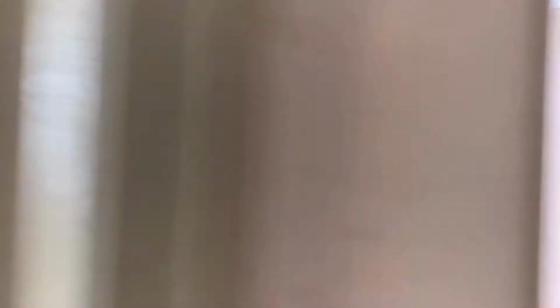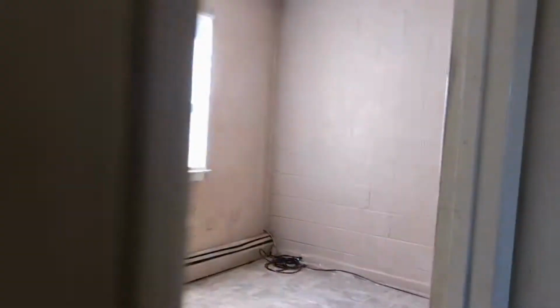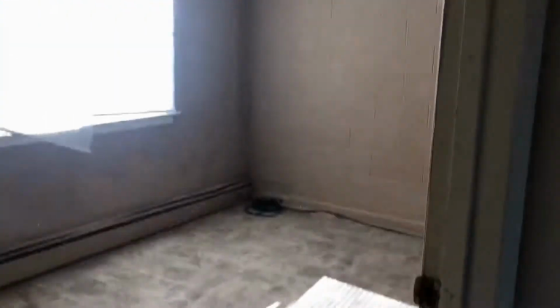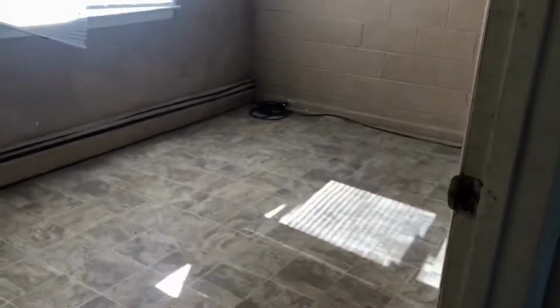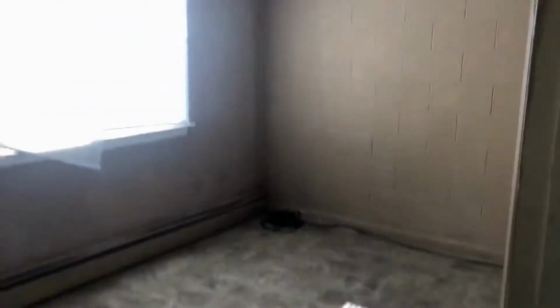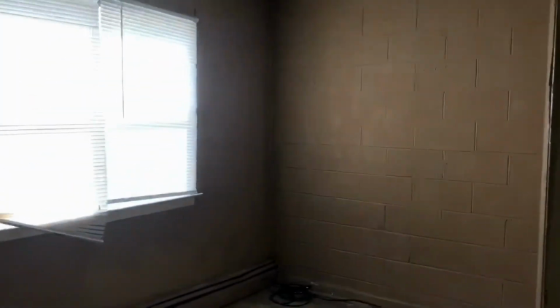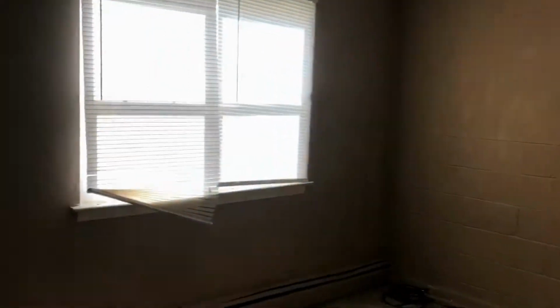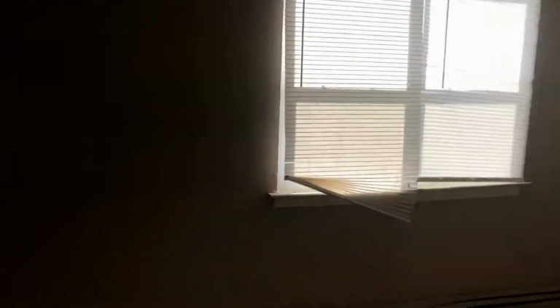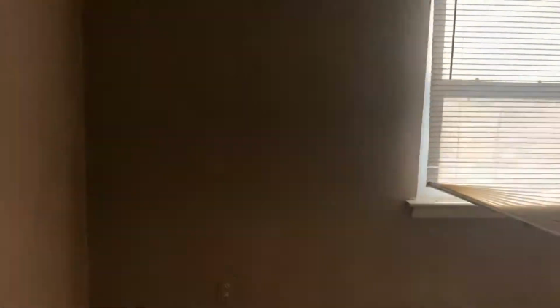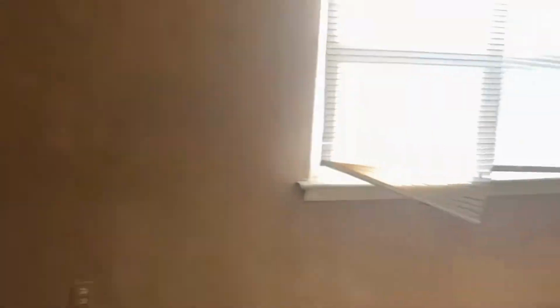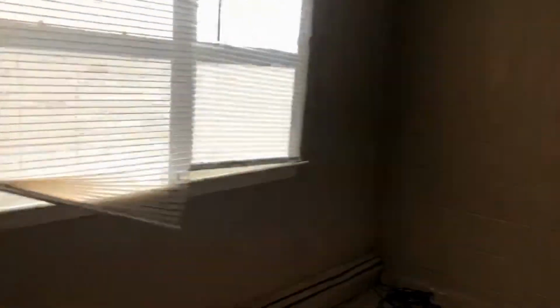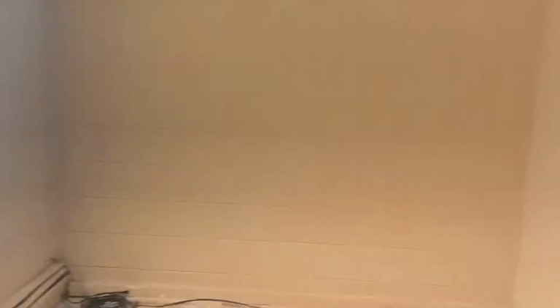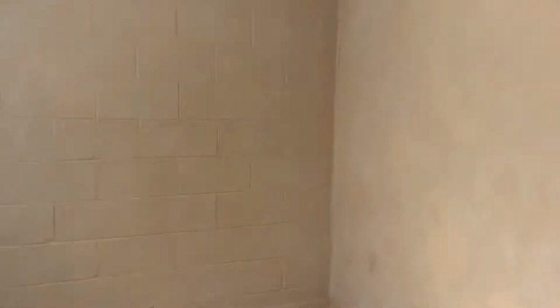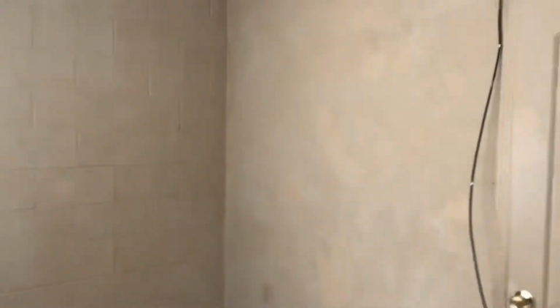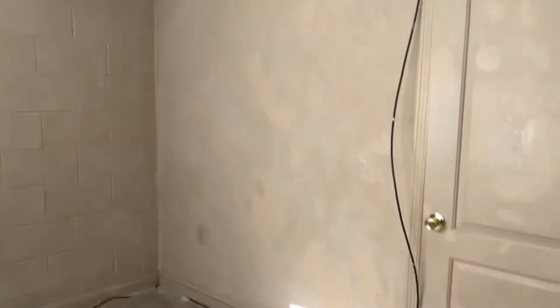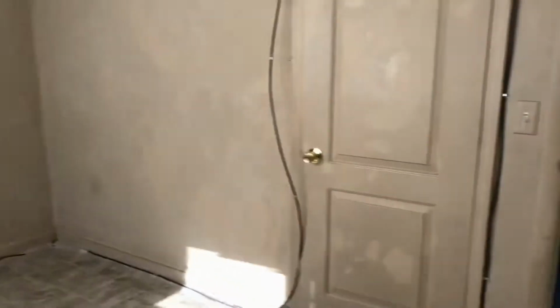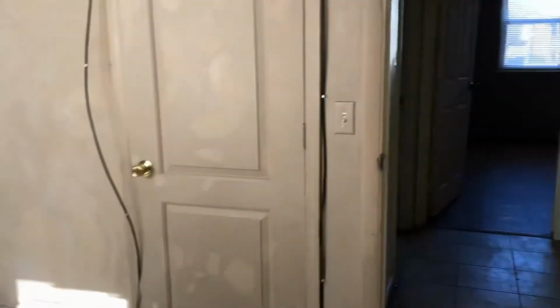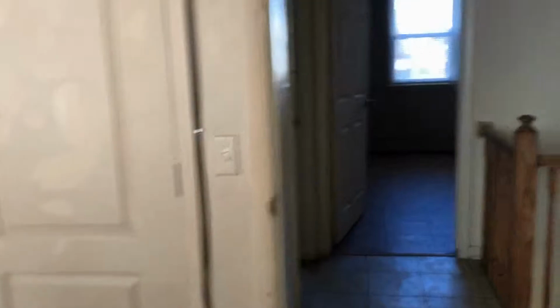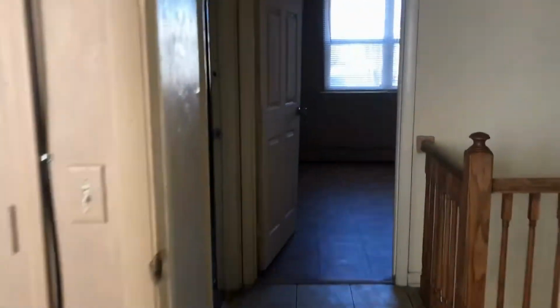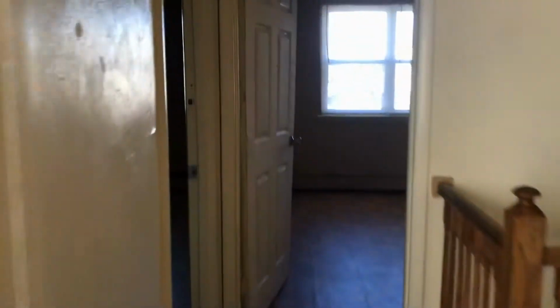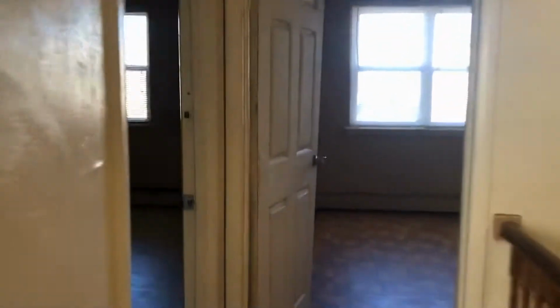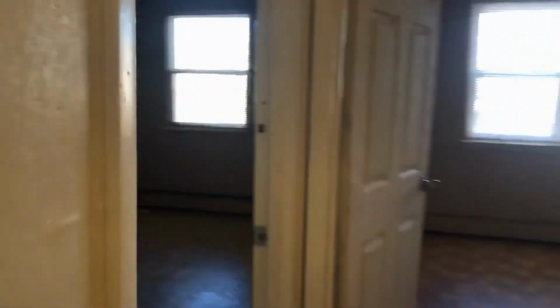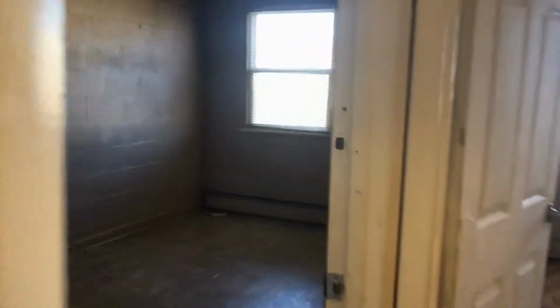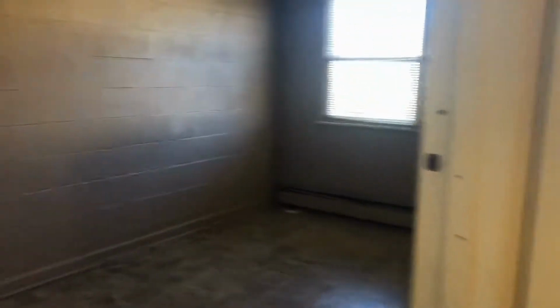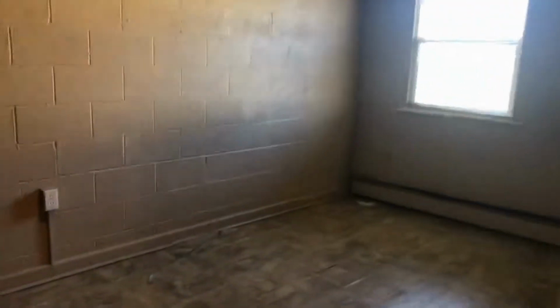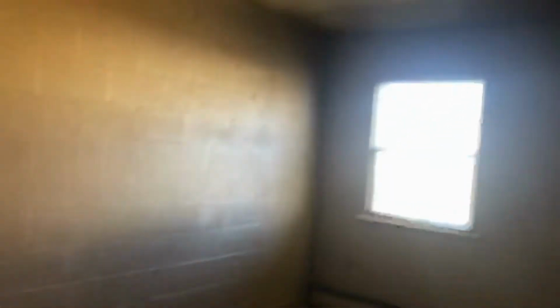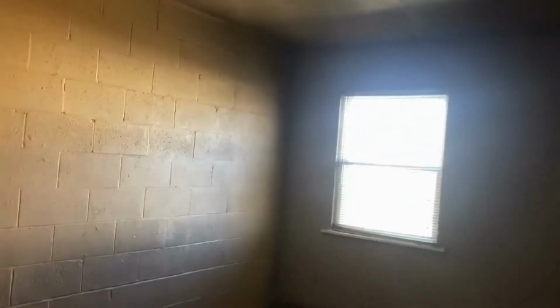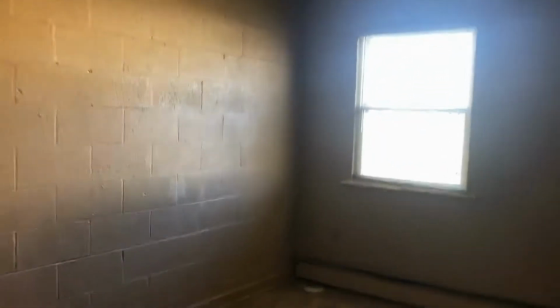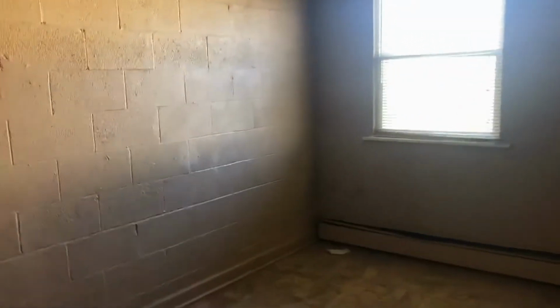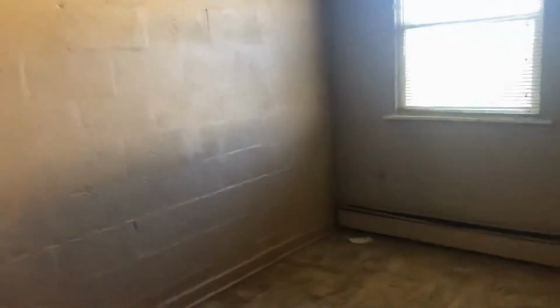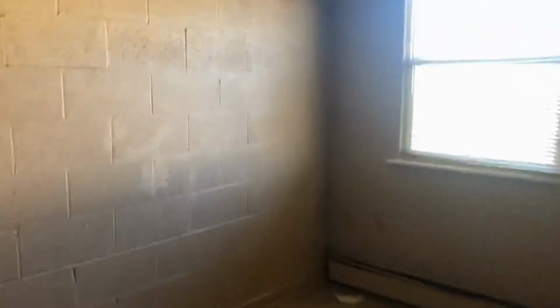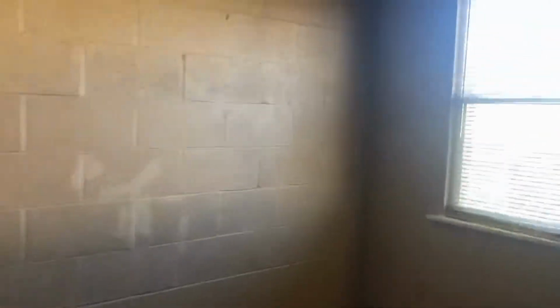The first bedroom is in the front of the house. Lots of light — bright light in these bedrooms. It is afternoon time right now, about three o'clock.